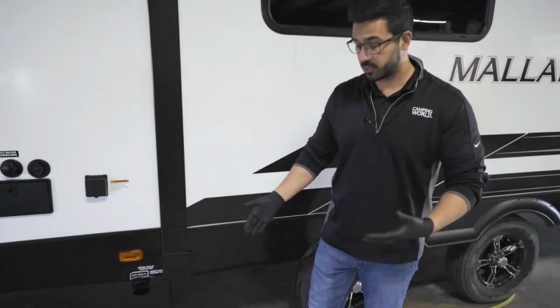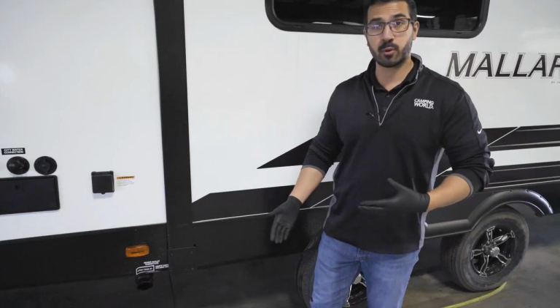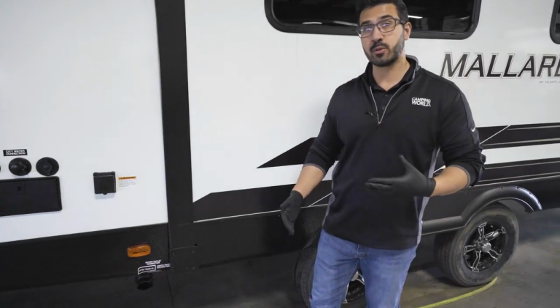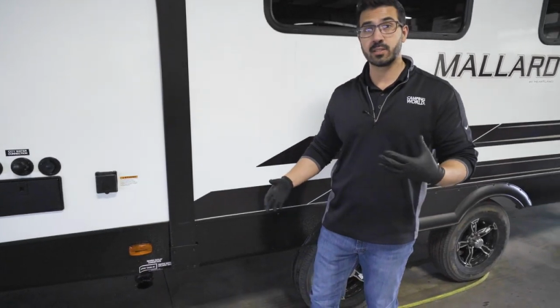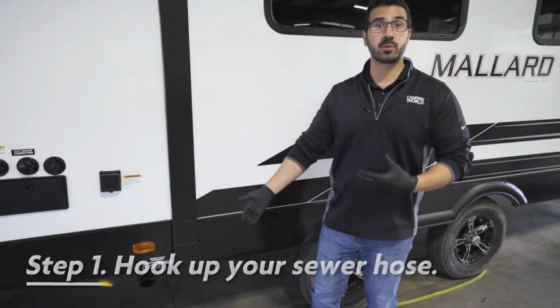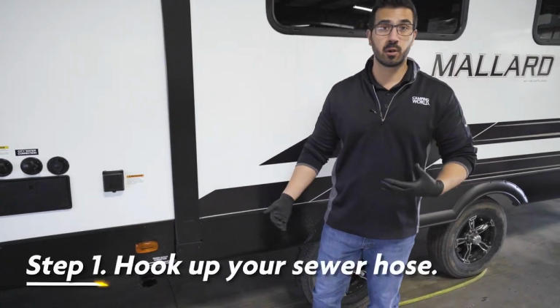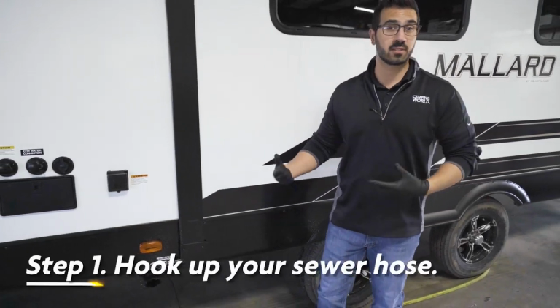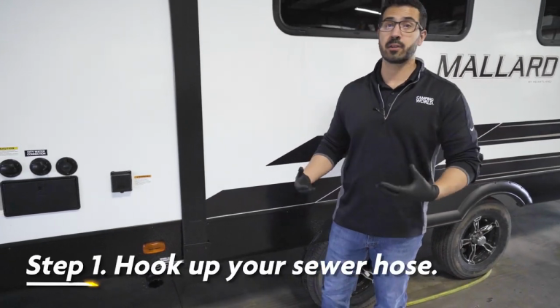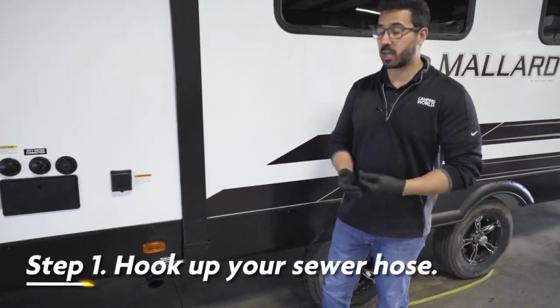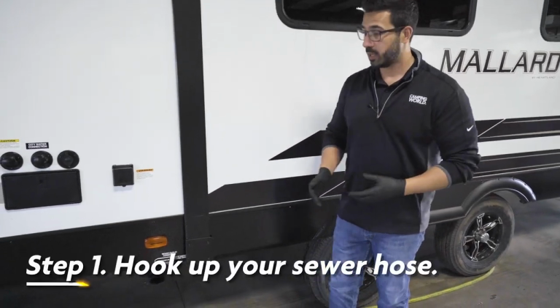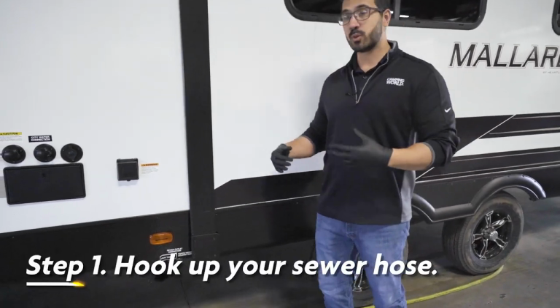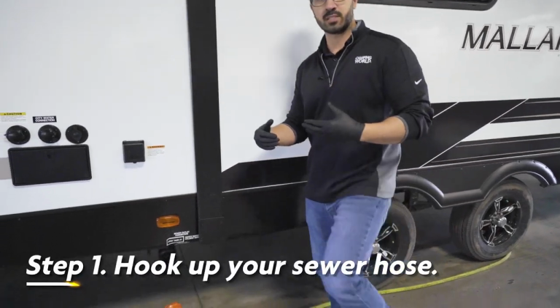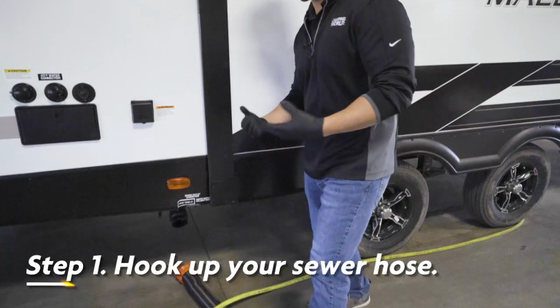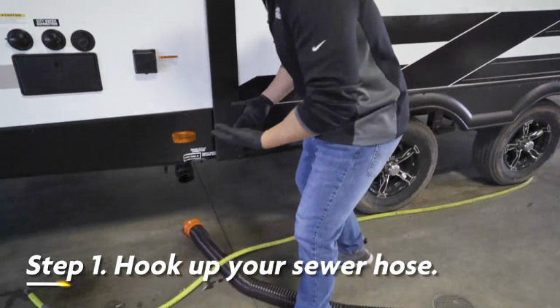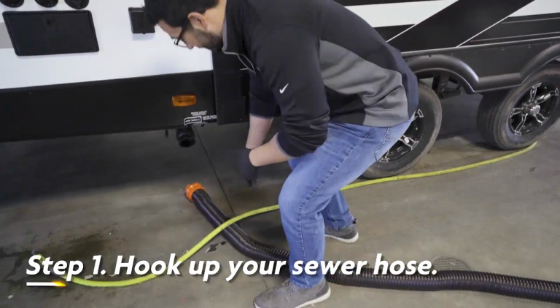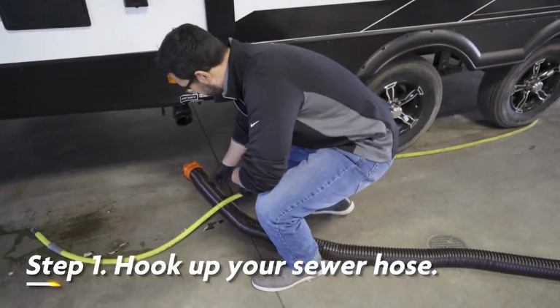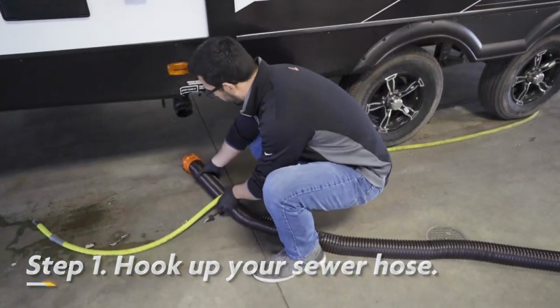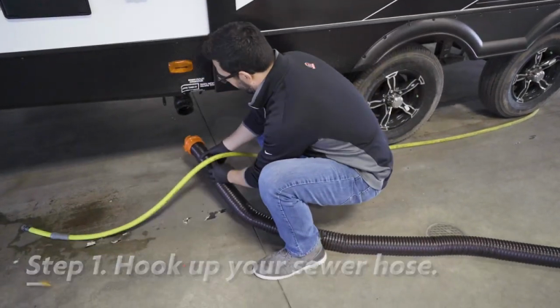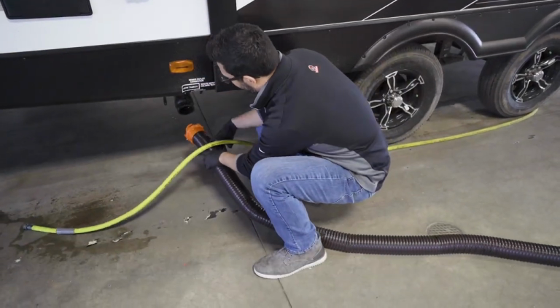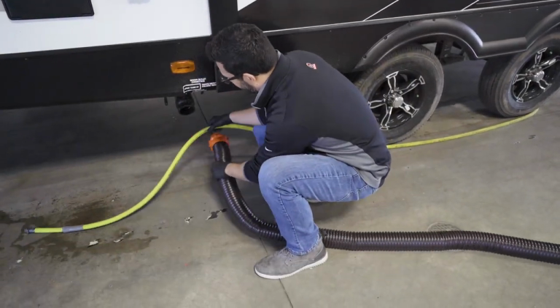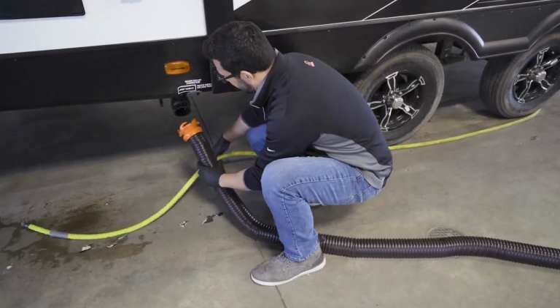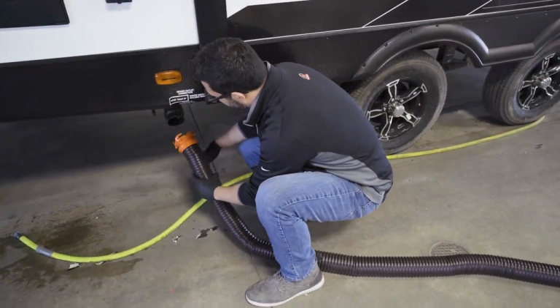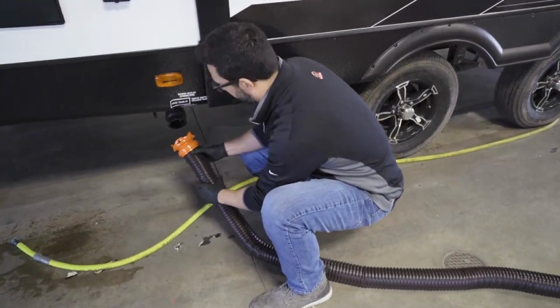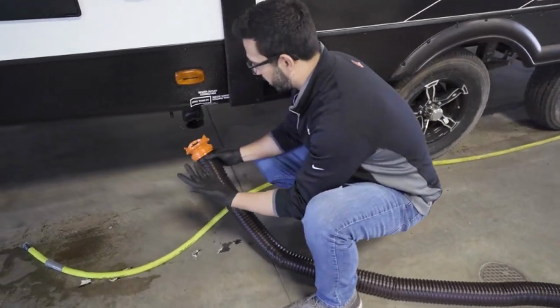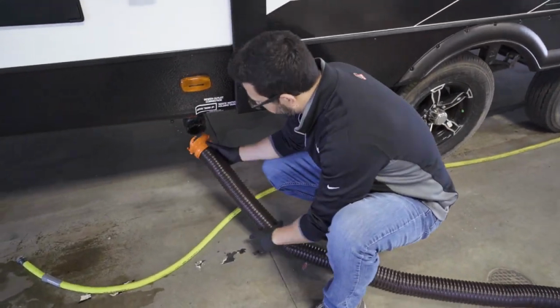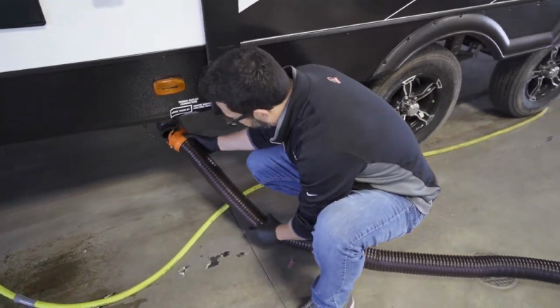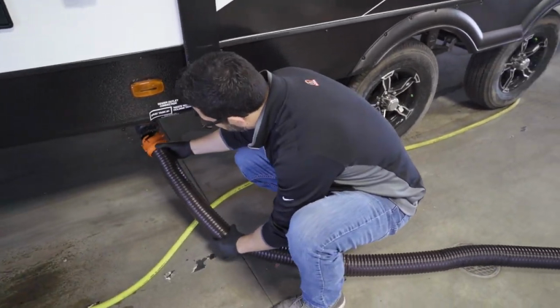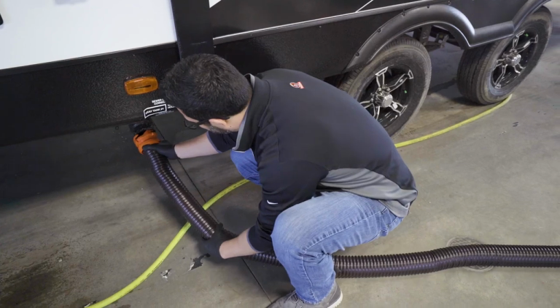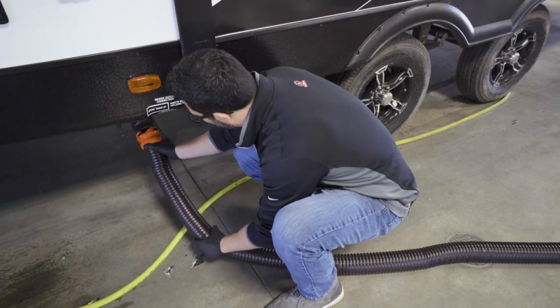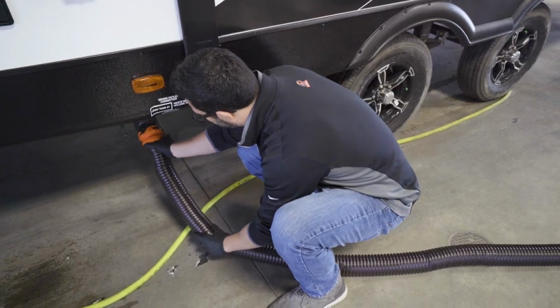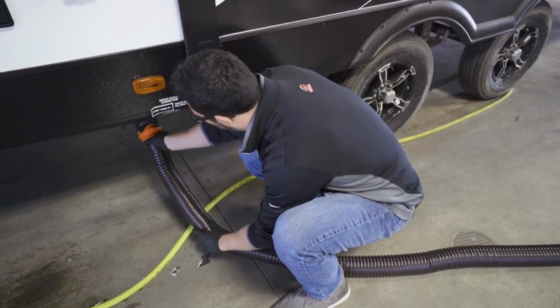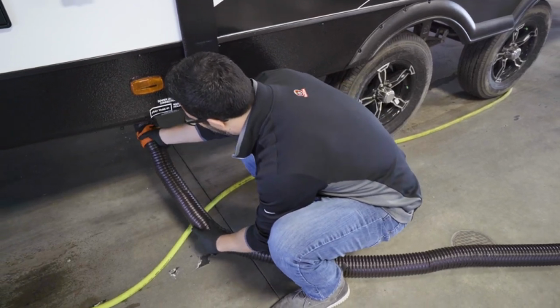First thing we're going to want to do is hook up your sewer hose if it's not already hooked up, and we want to dump the black tank. While you don't necessarily need to dump your gray tank, if you're dumping tanks, you might as well just dump them both.